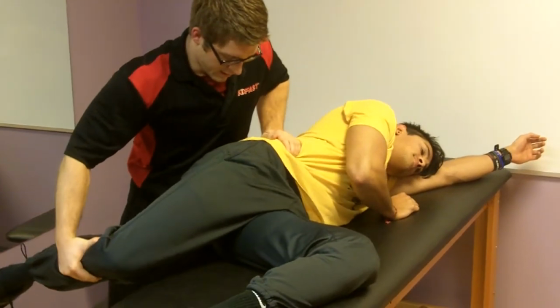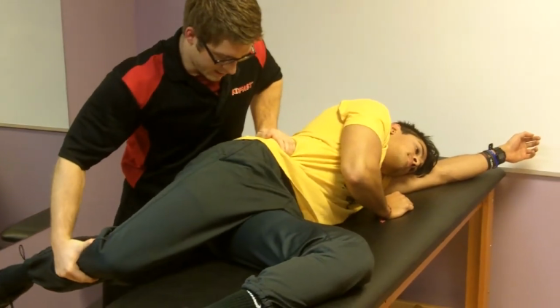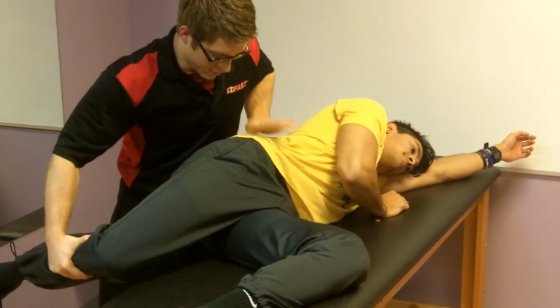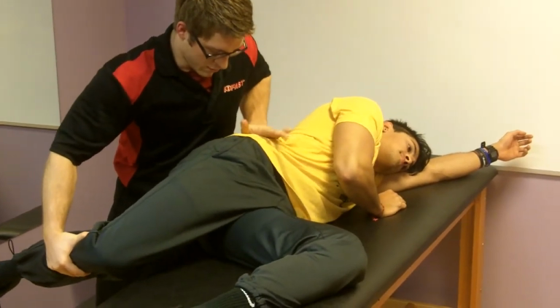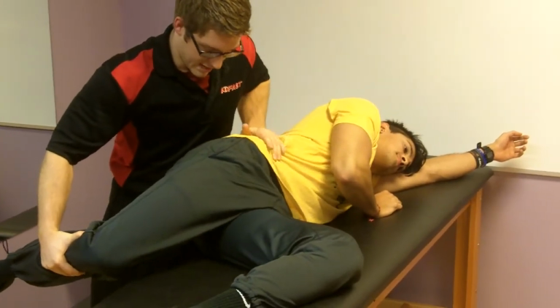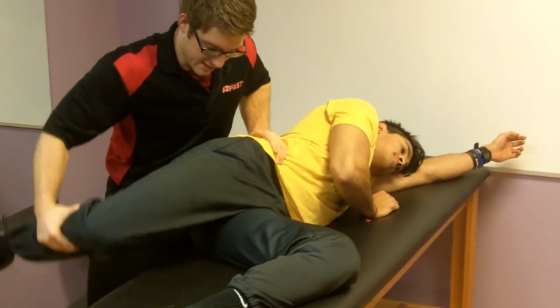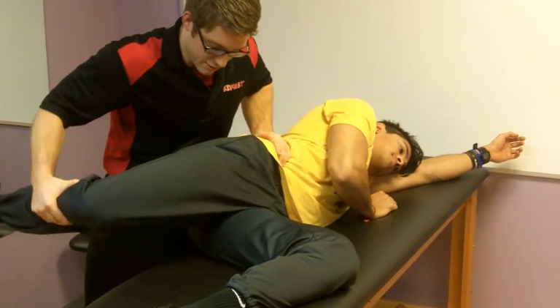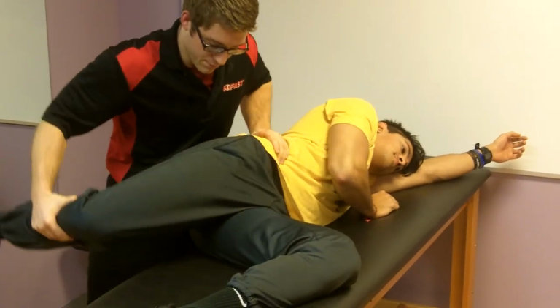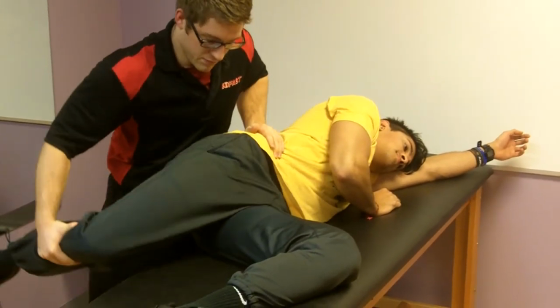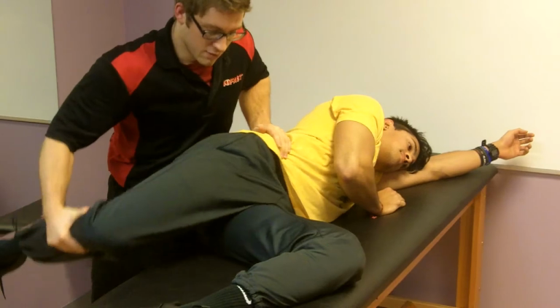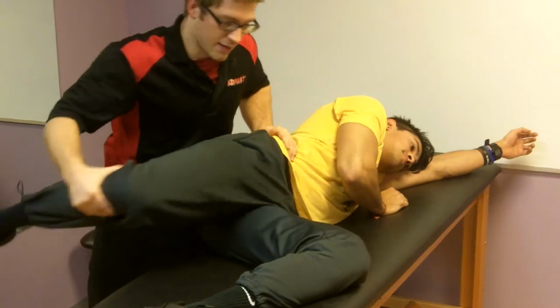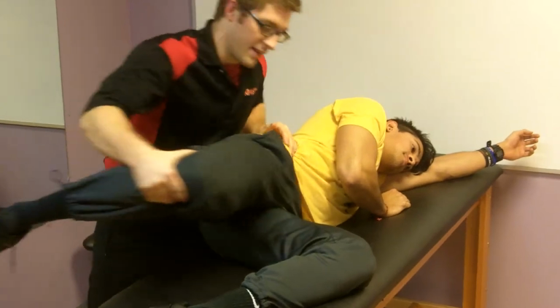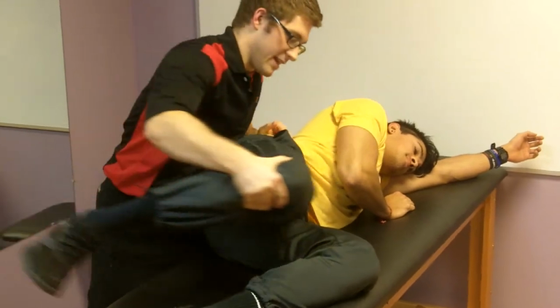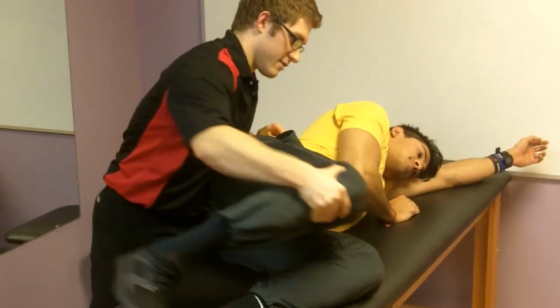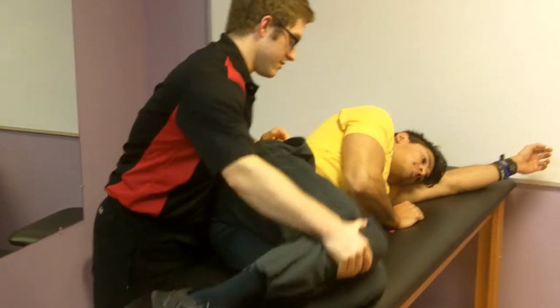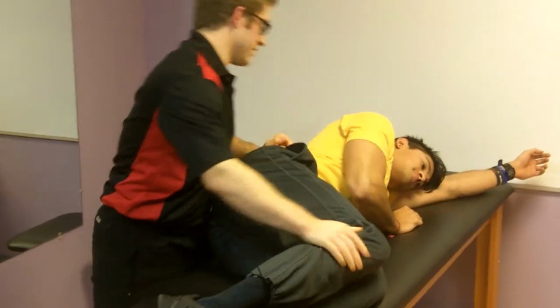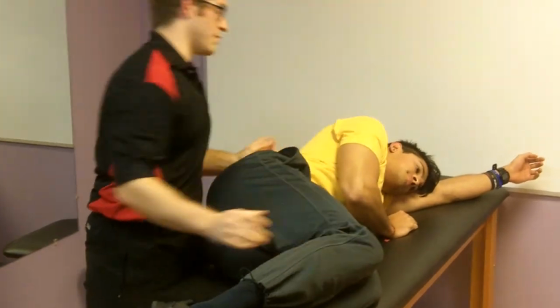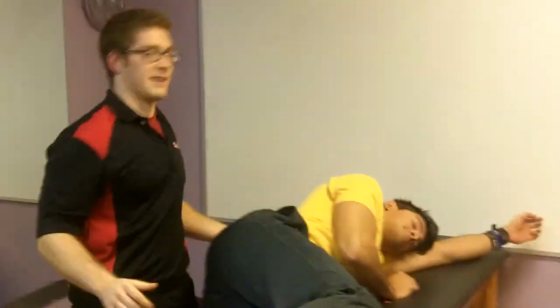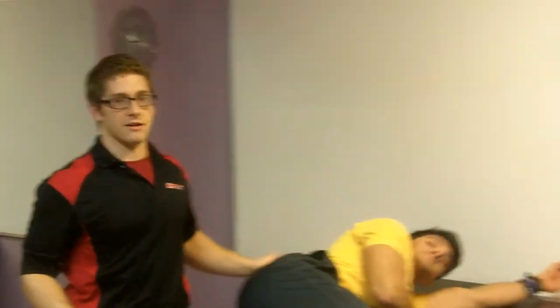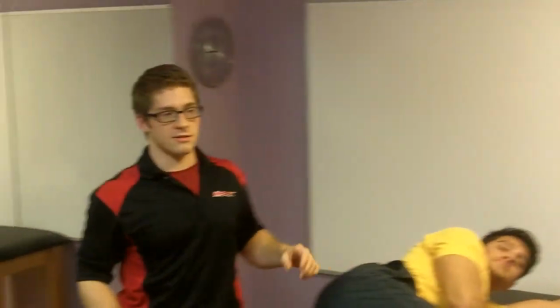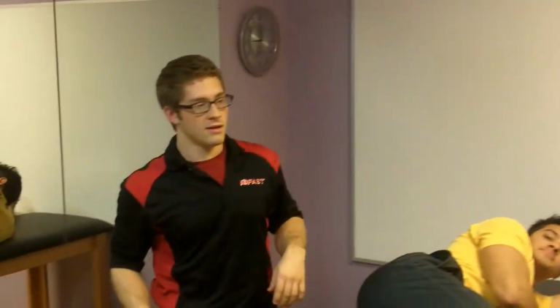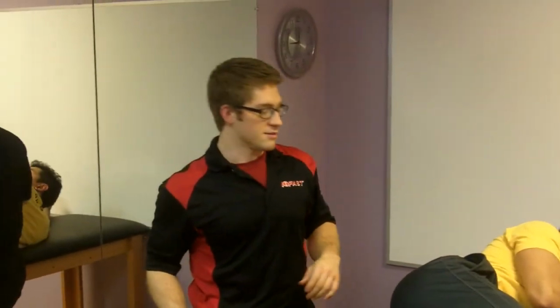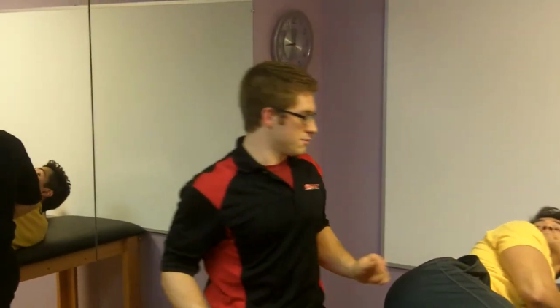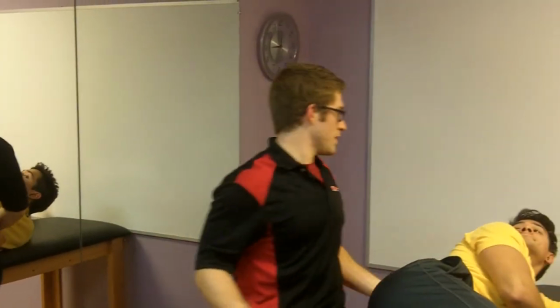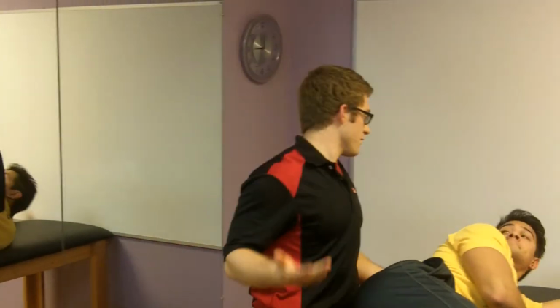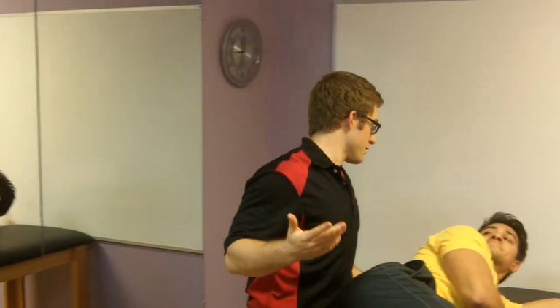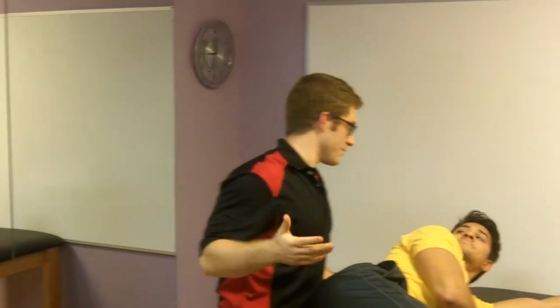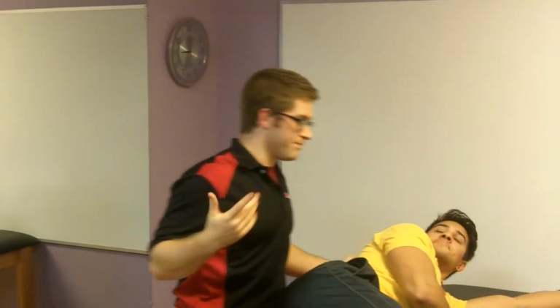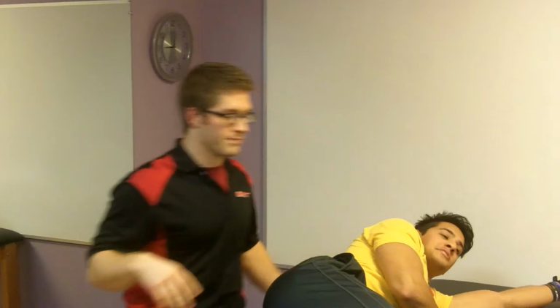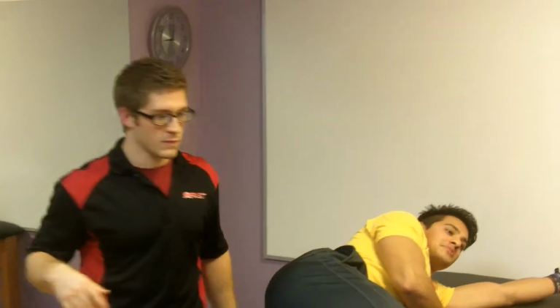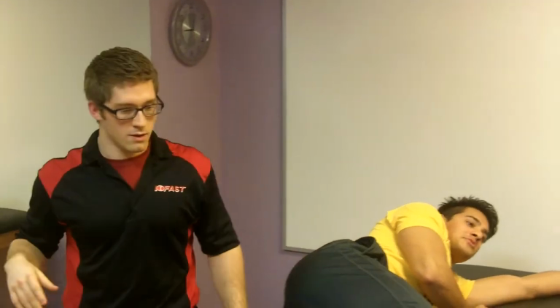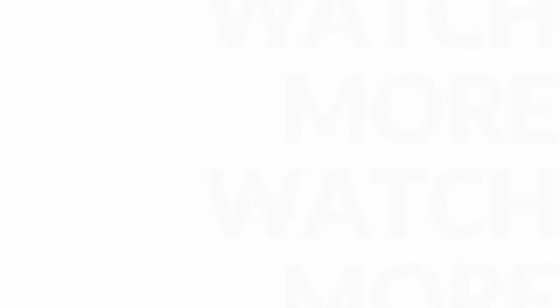If I let this go, this hand has to go. He can't adduct — his back can adduct. Because you use your back for everything, right?